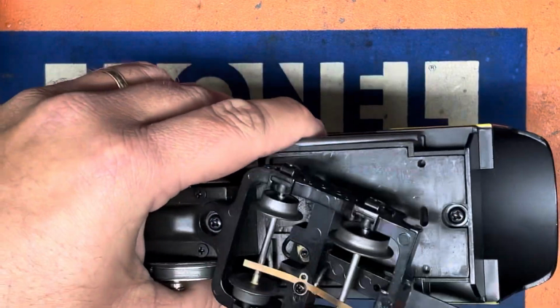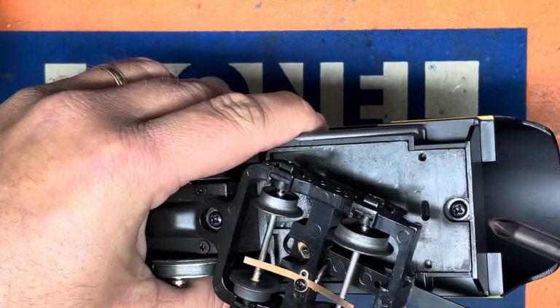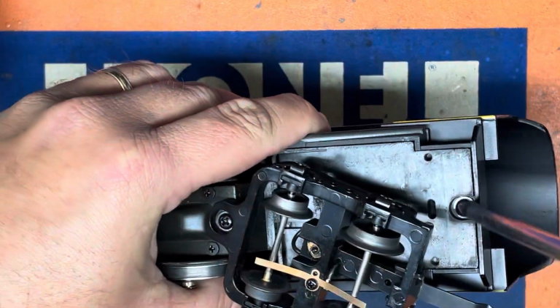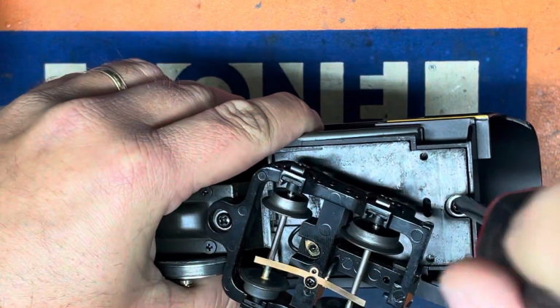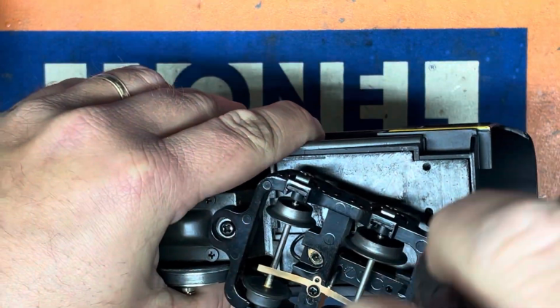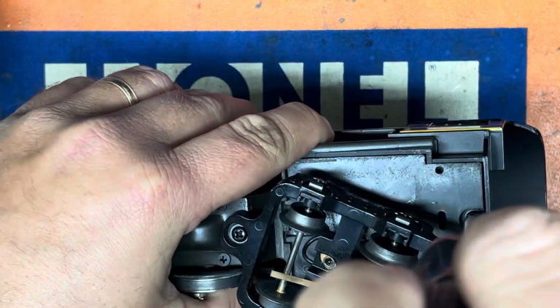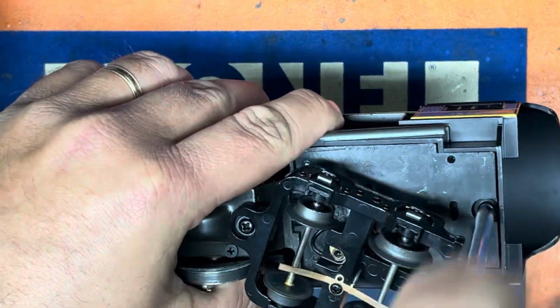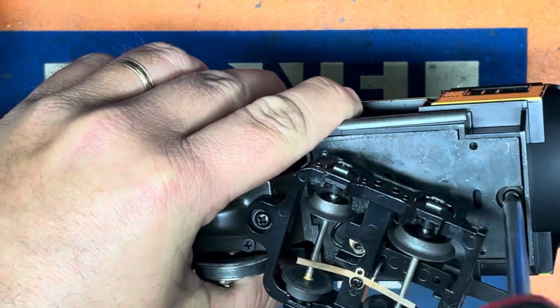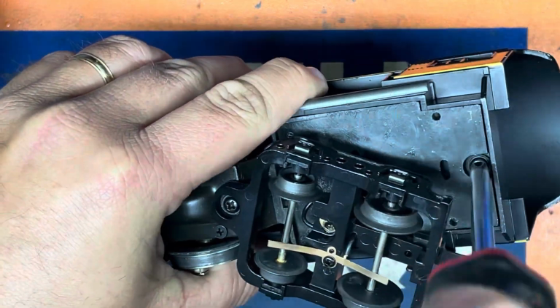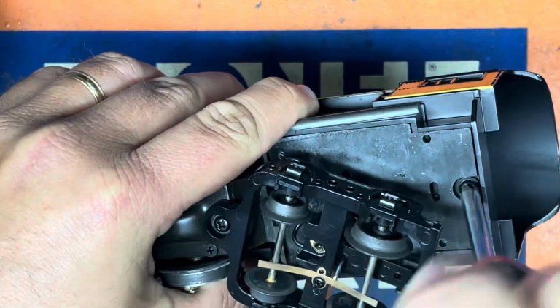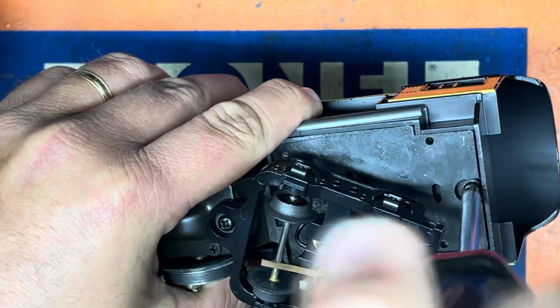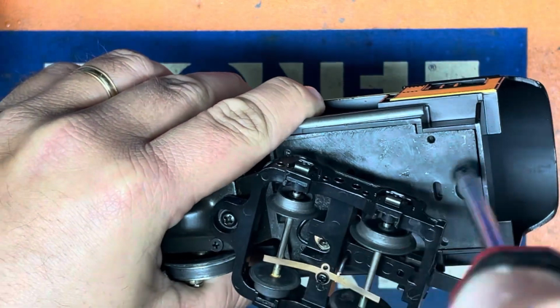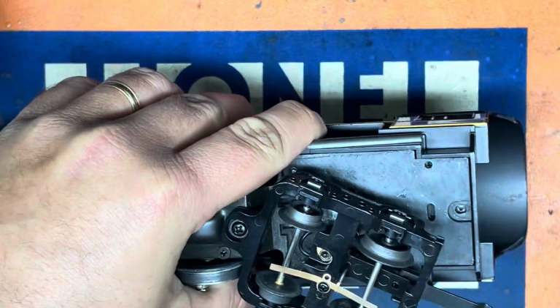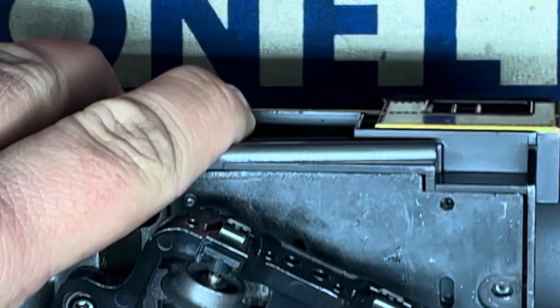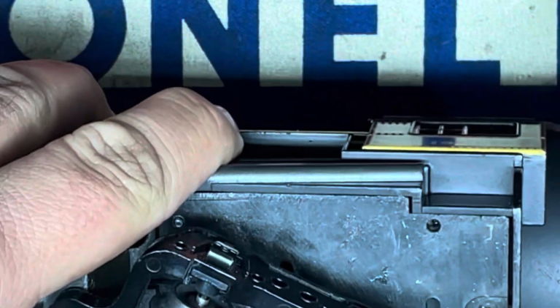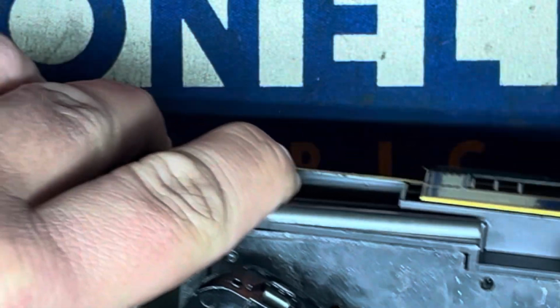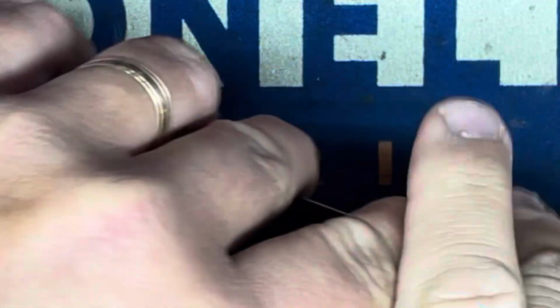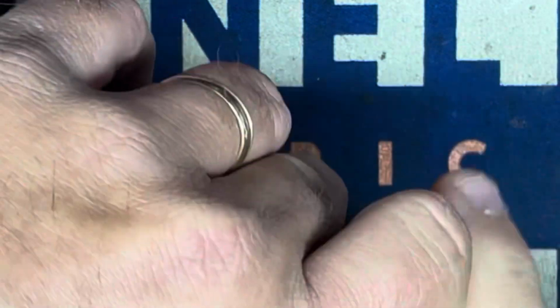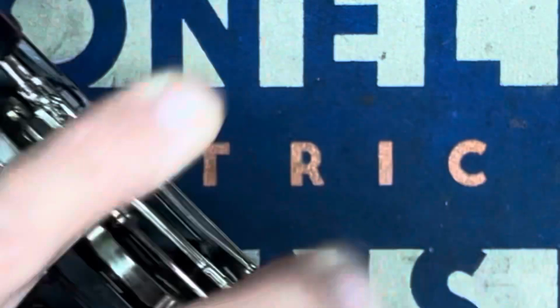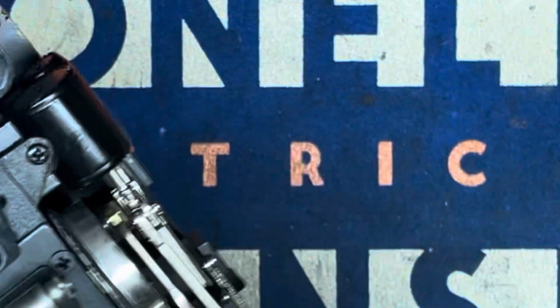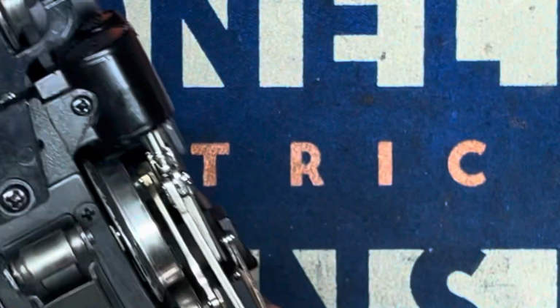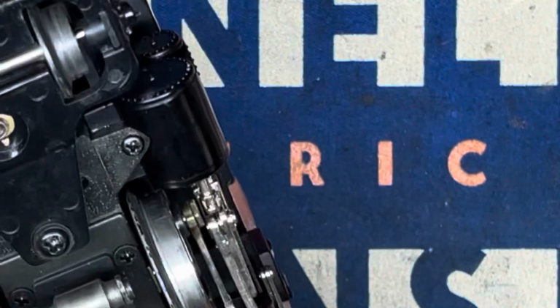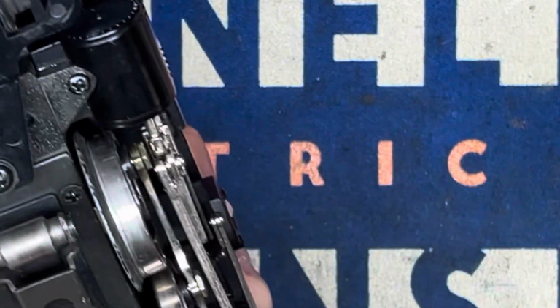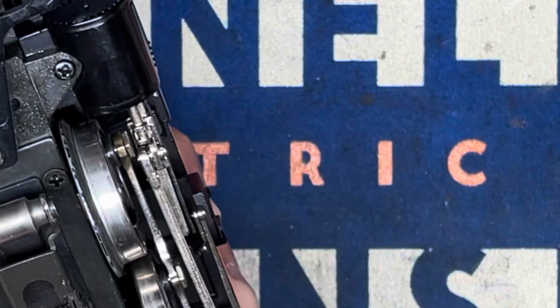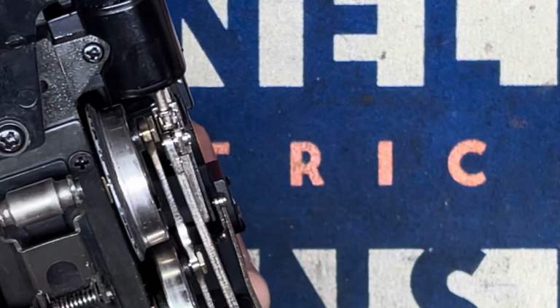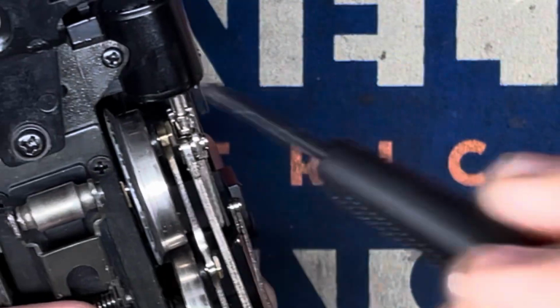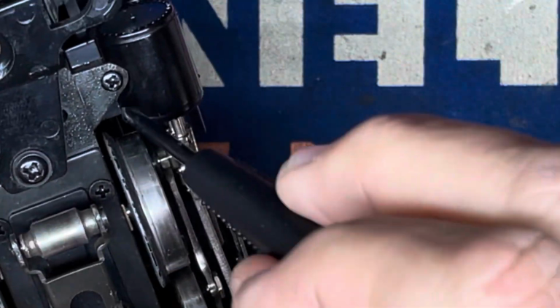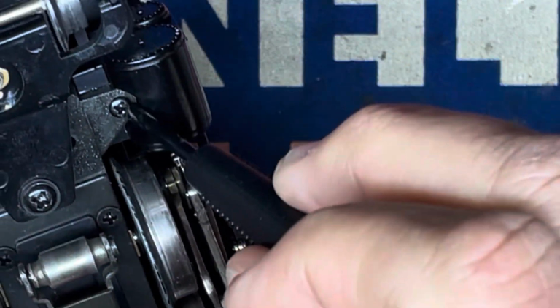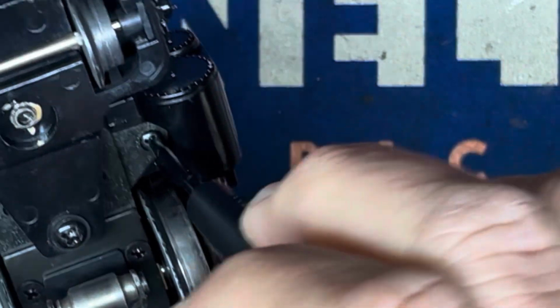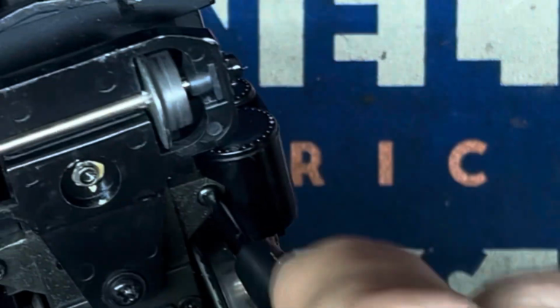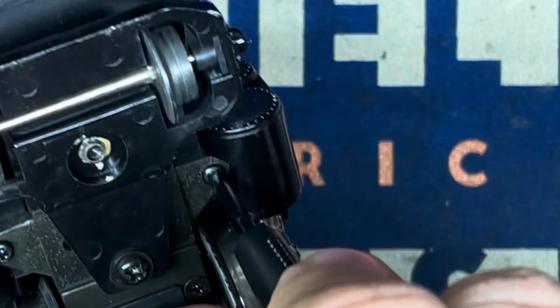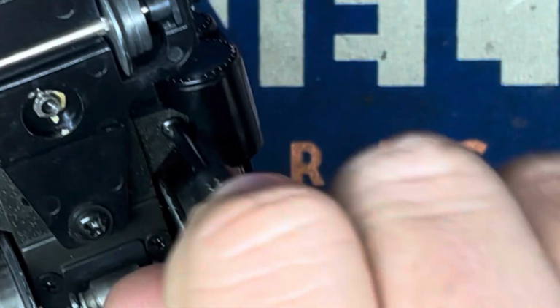Of the cab, and then we have the two screws underneath the steam chest.